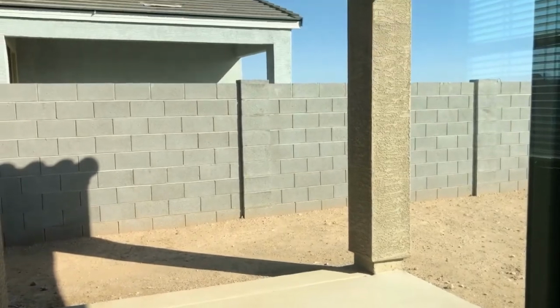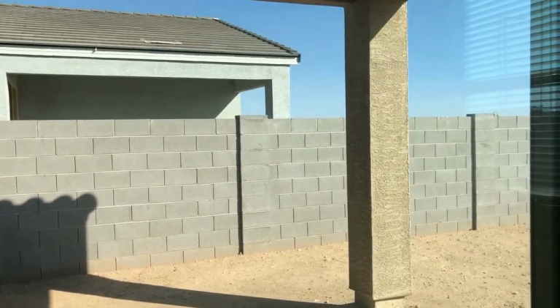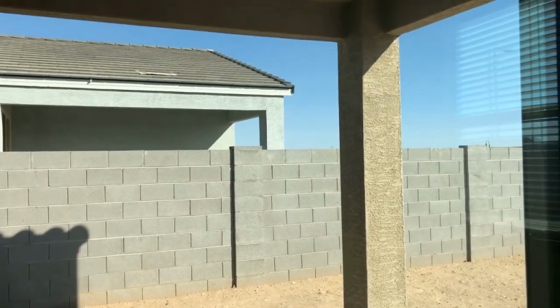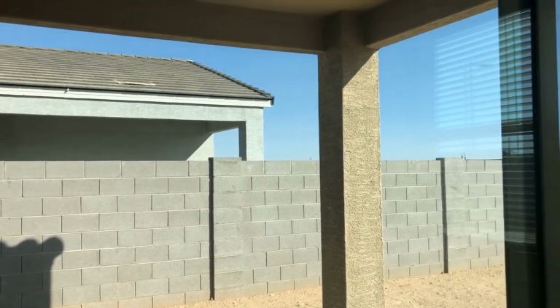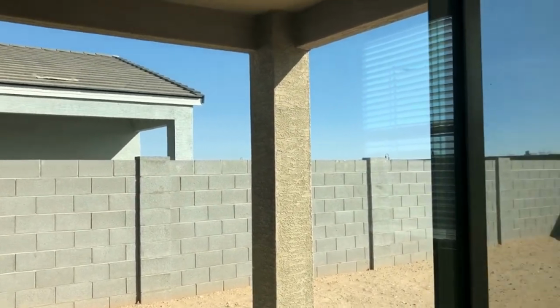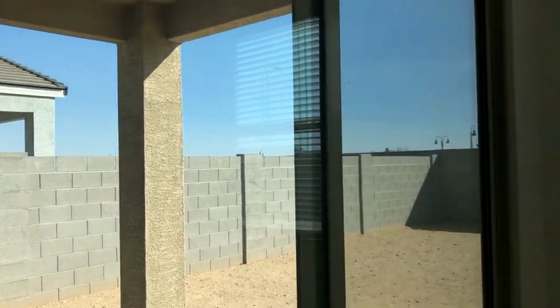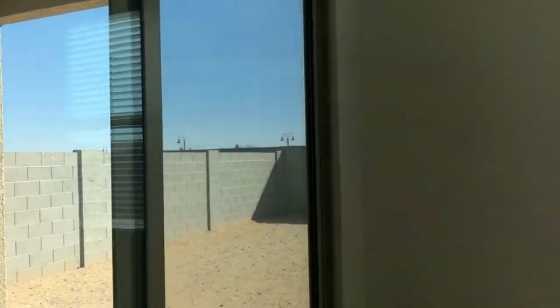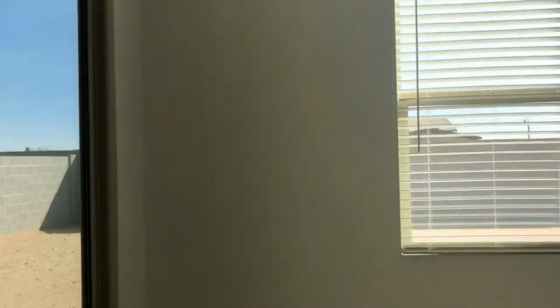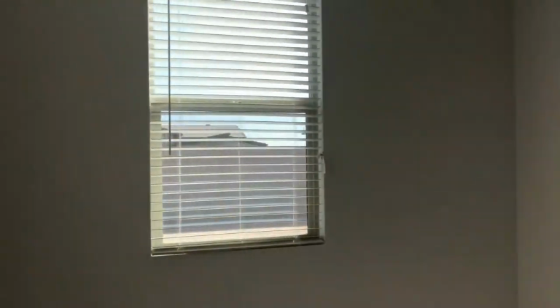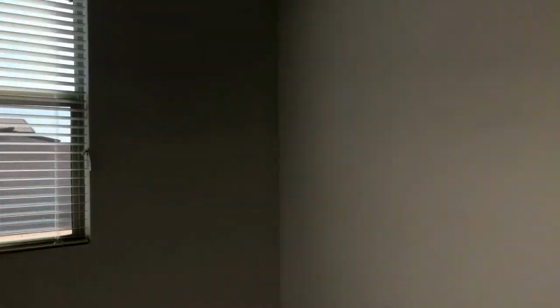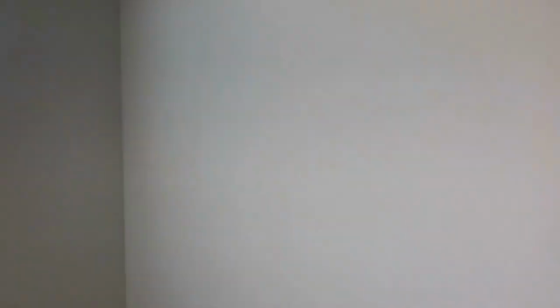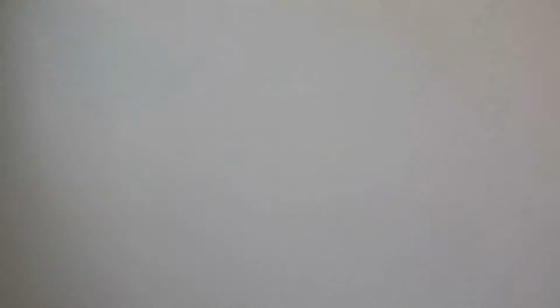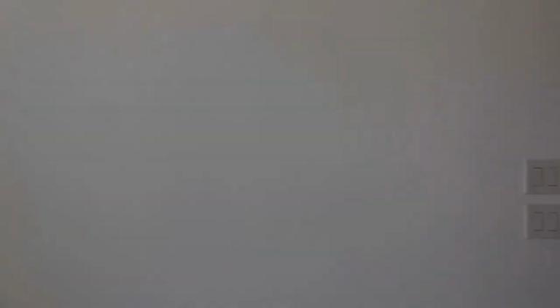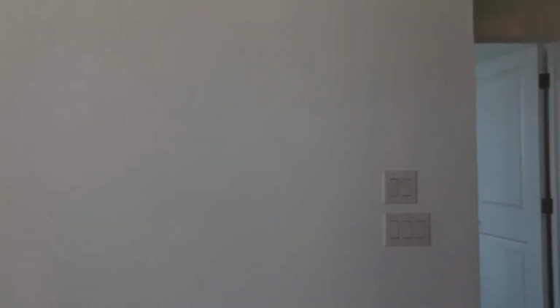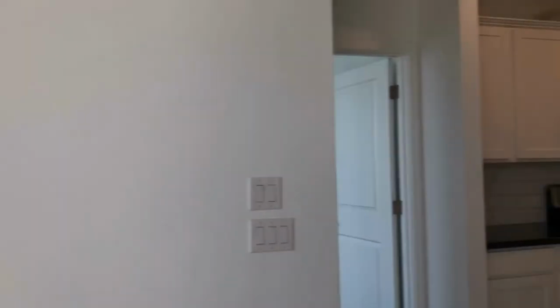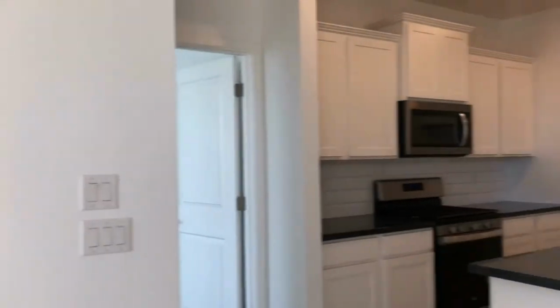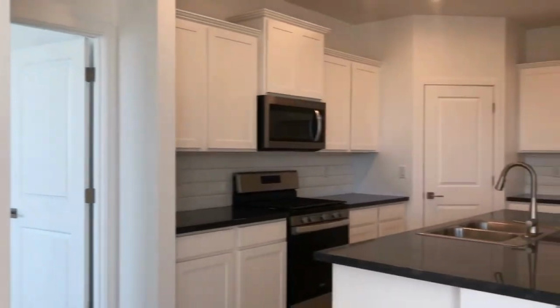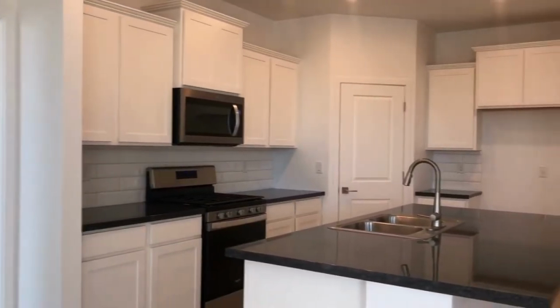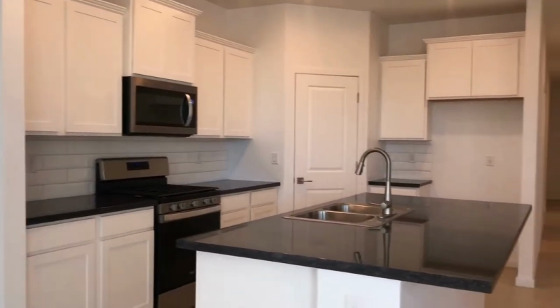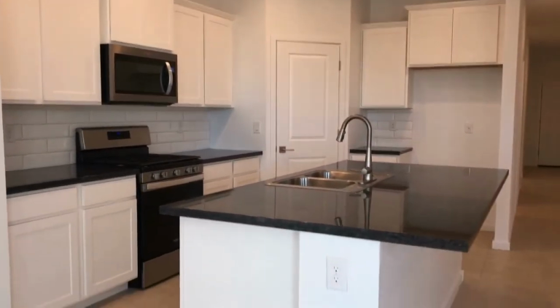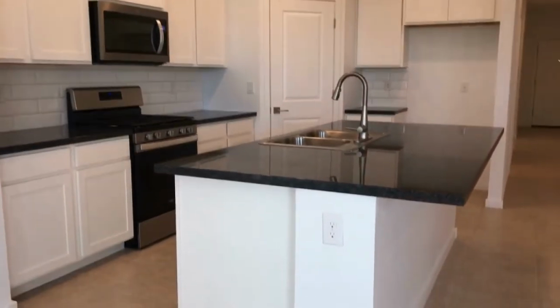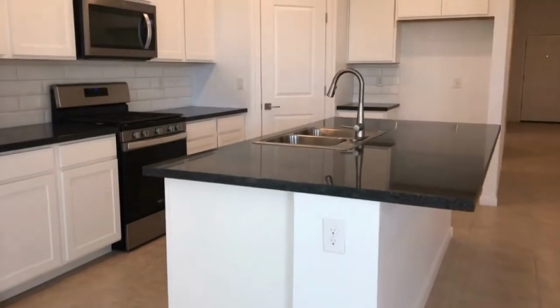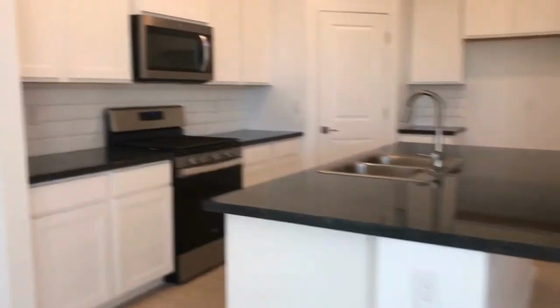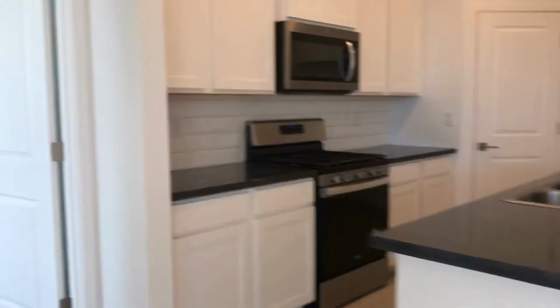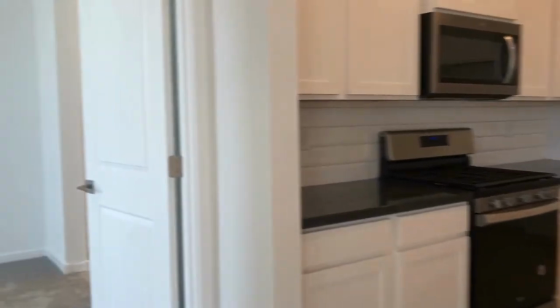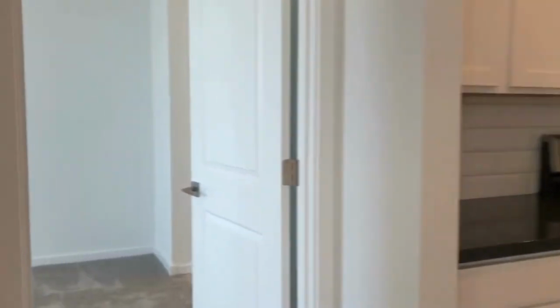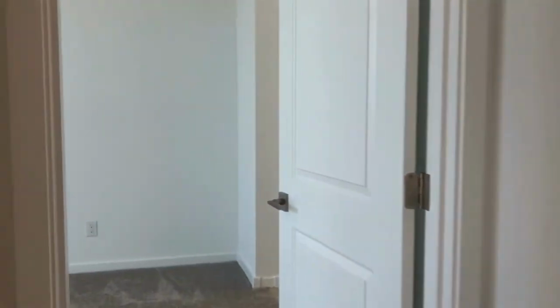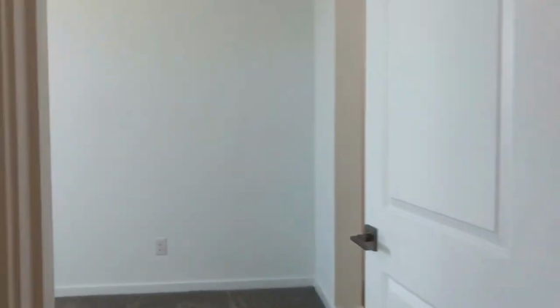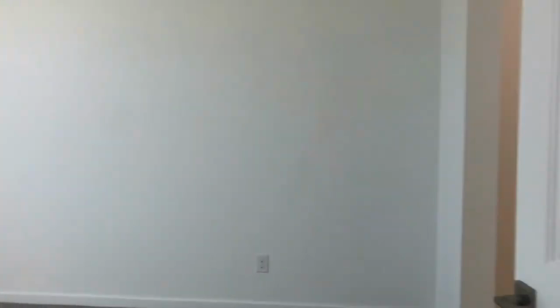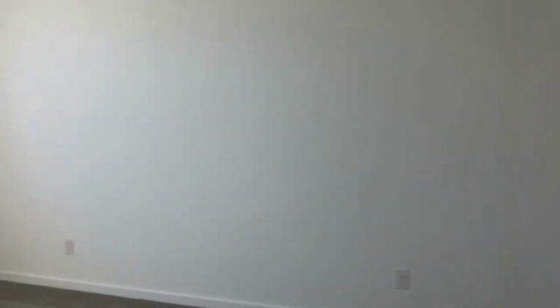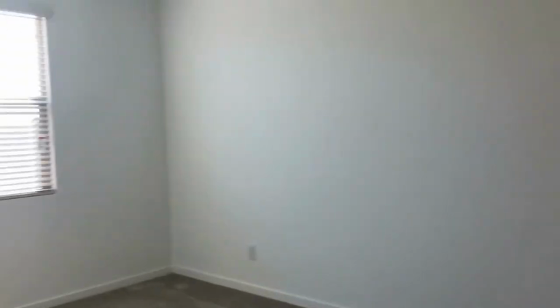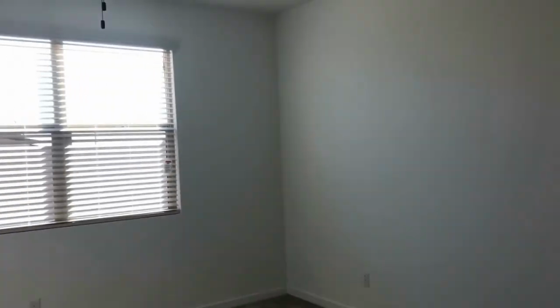The backyard has not been completed yet, but it will be gravel and low maintenance — should be done sometime in November 2020. Oh, I just love this kitchen. The refrigerator is also being delivered in about a week, so no worries — we'll take care of you on that as well.